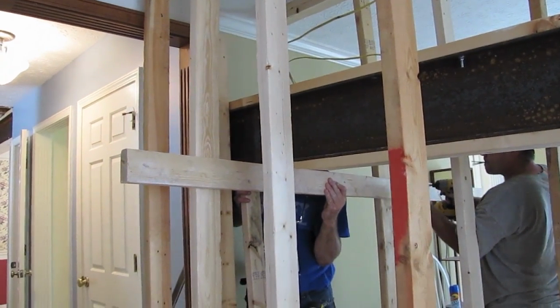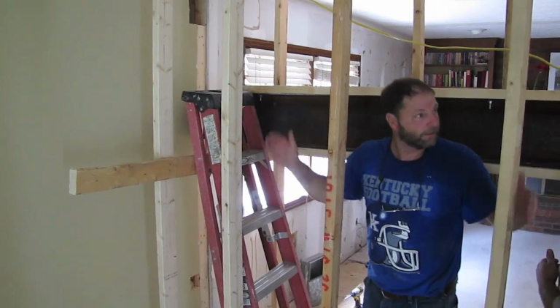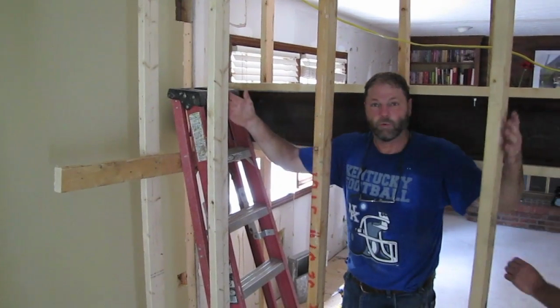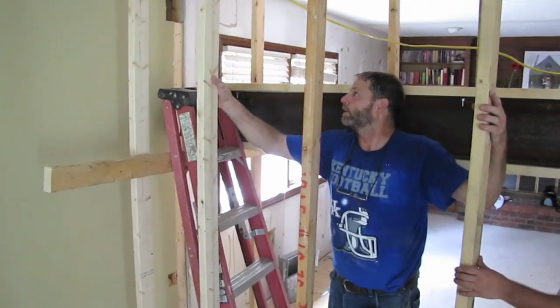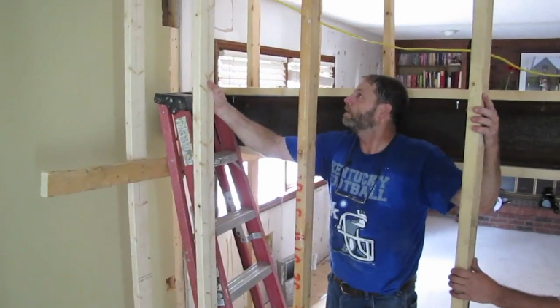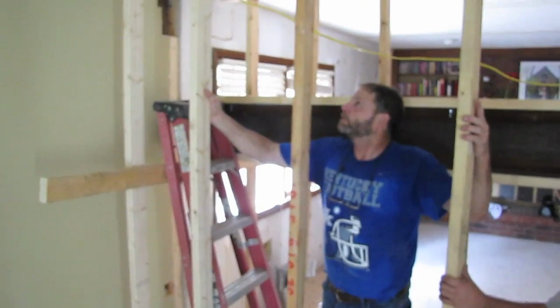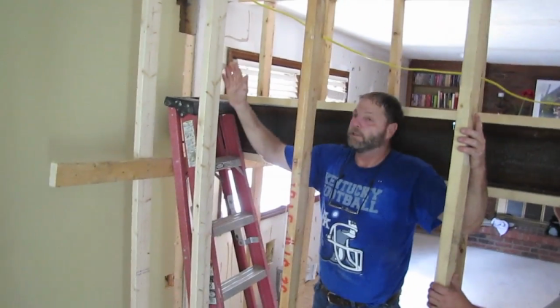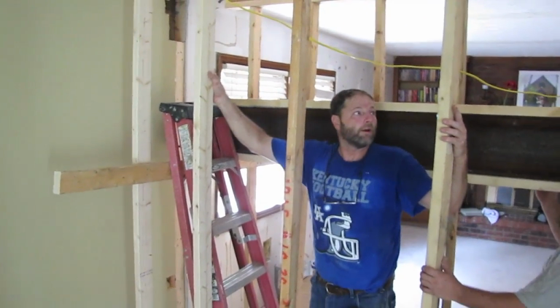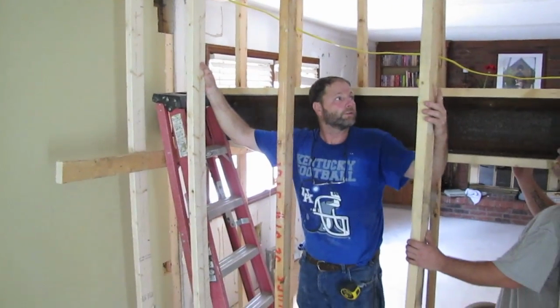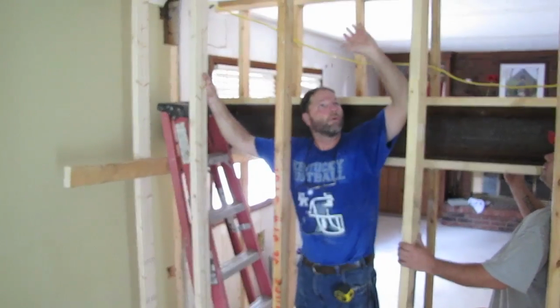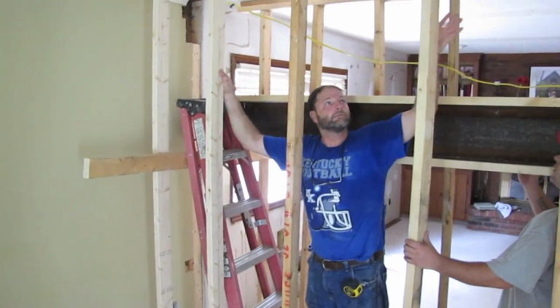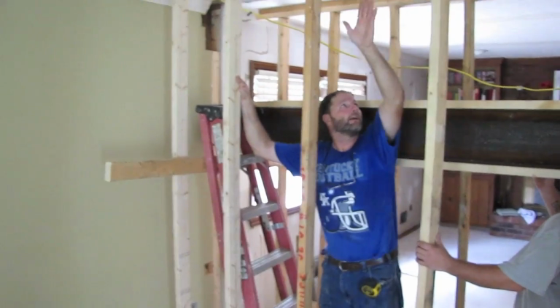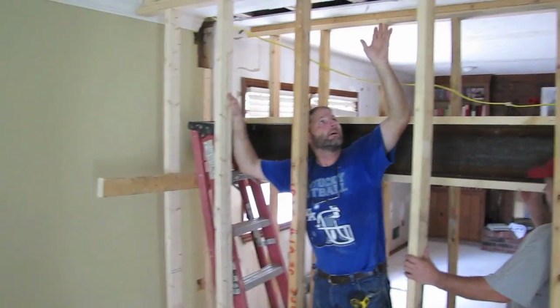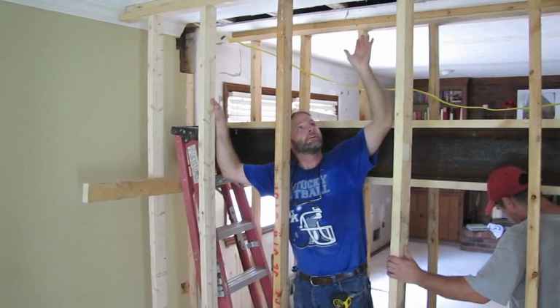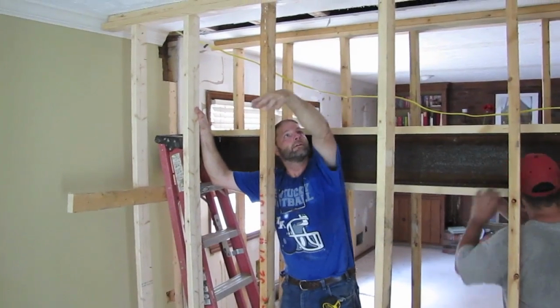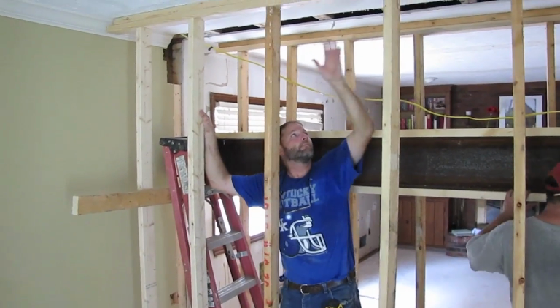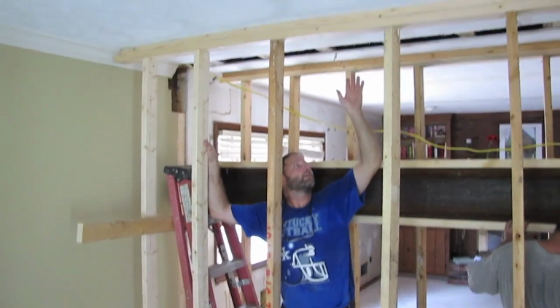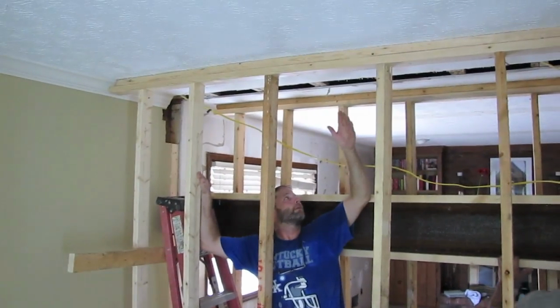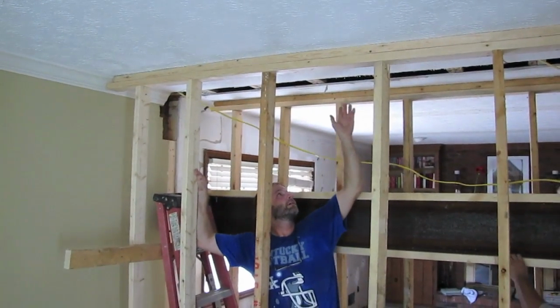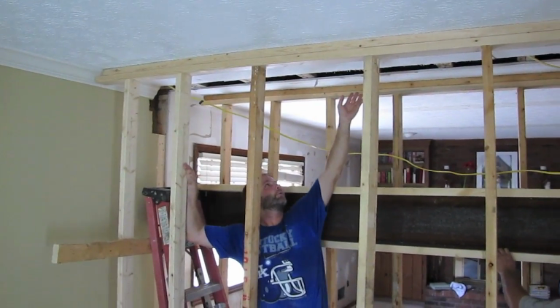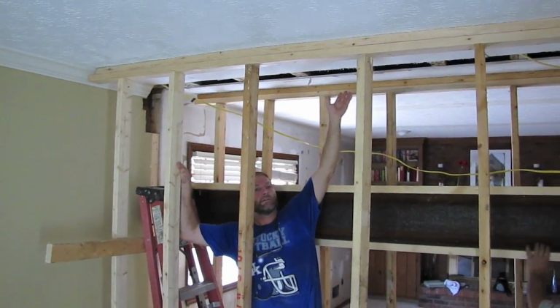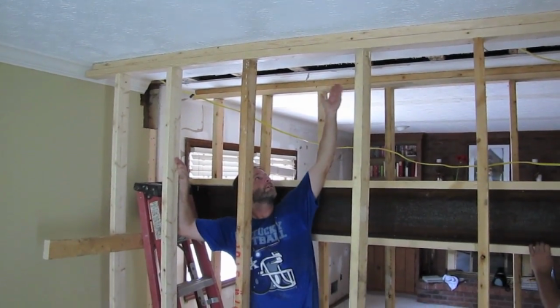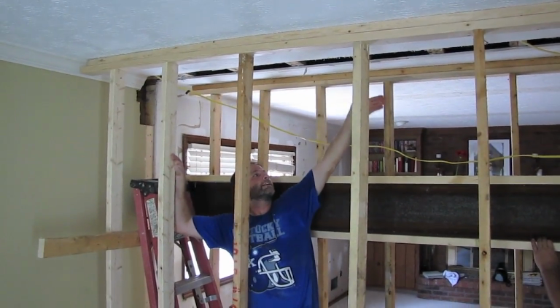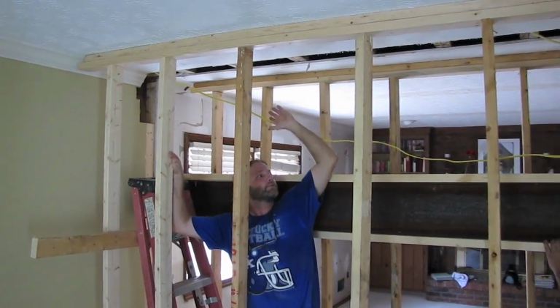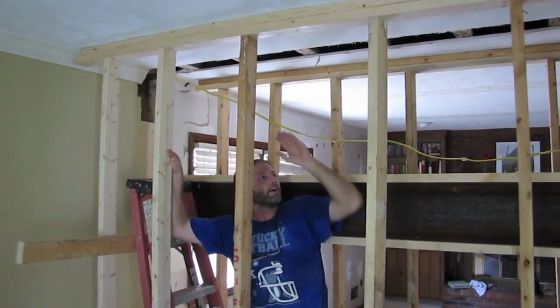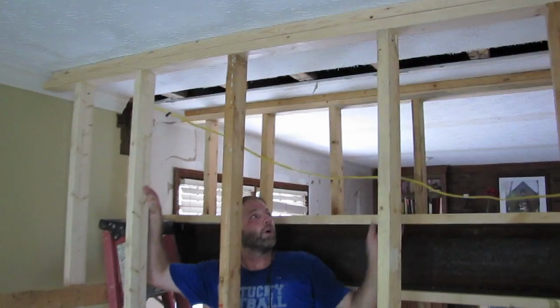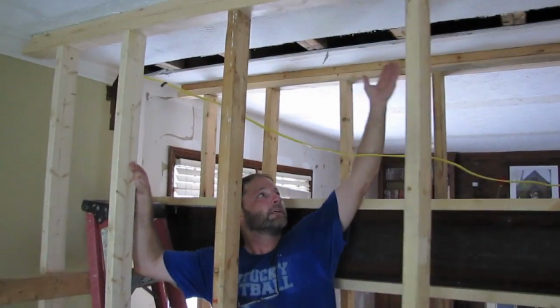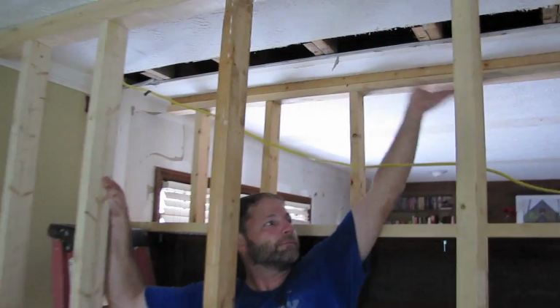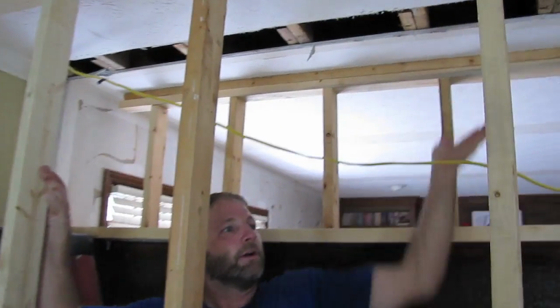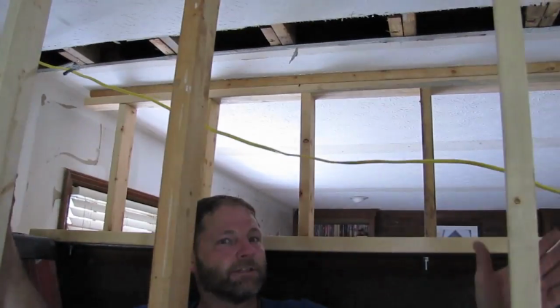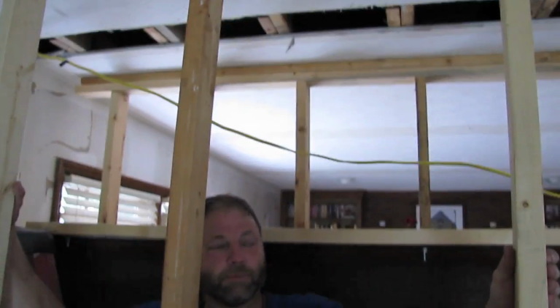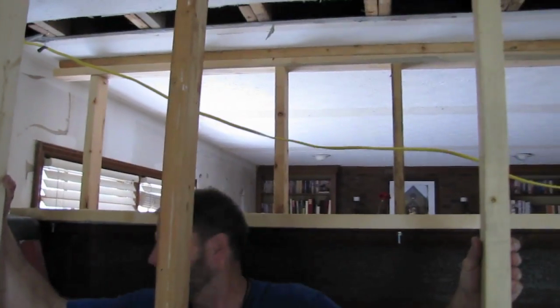The walls here are temporary walls to support the bearing floor above. These joists here are connected here — this is where the bearing wall was. It's been removed and this is all temporary right here.